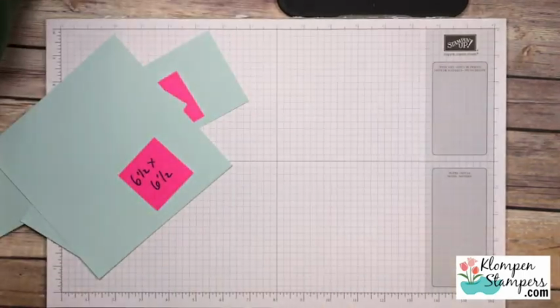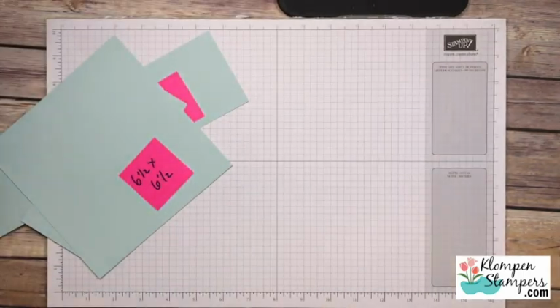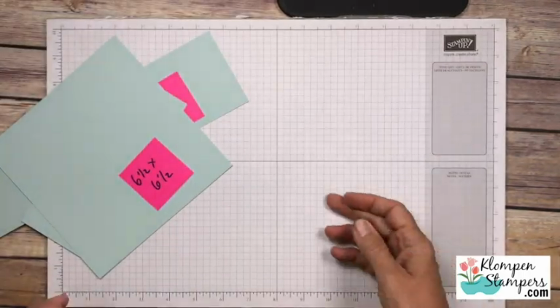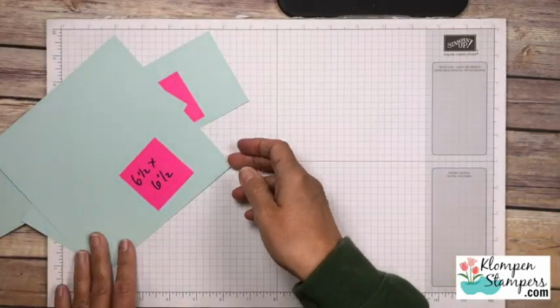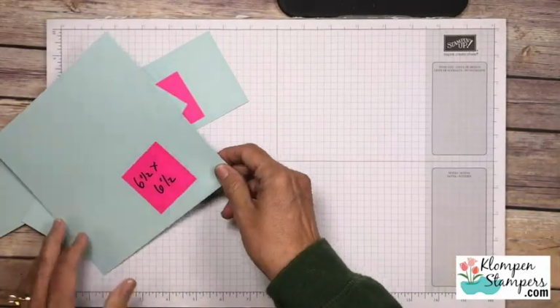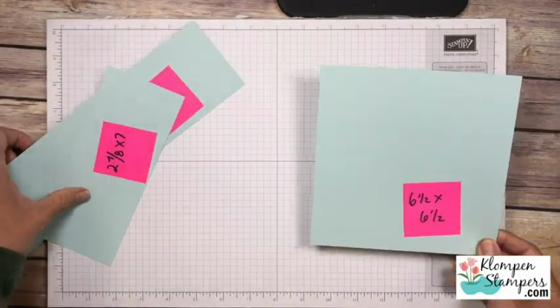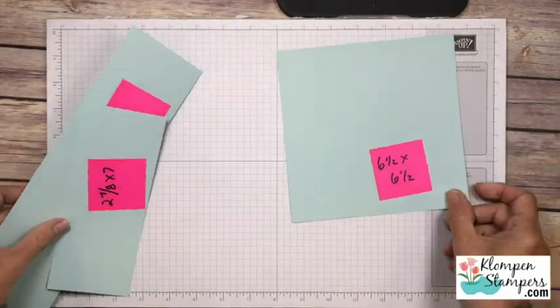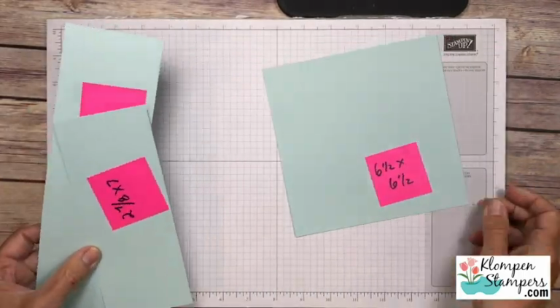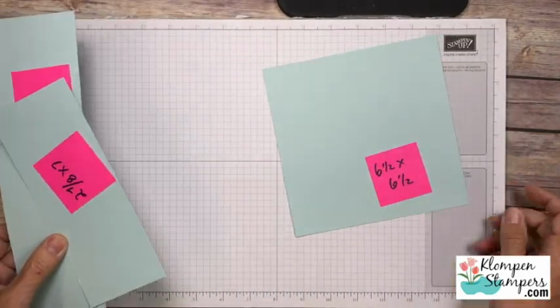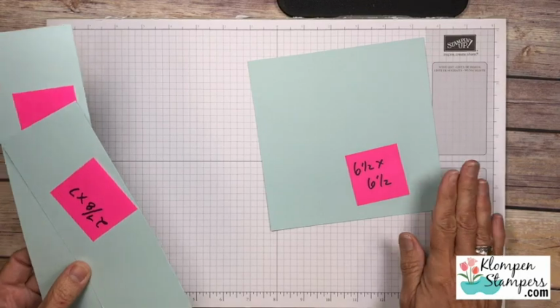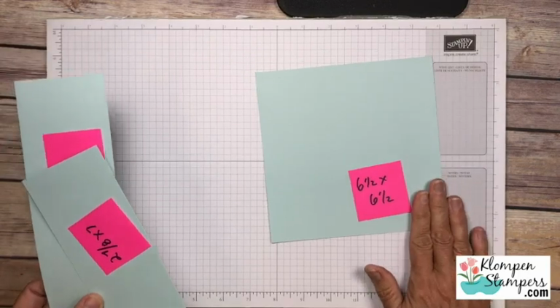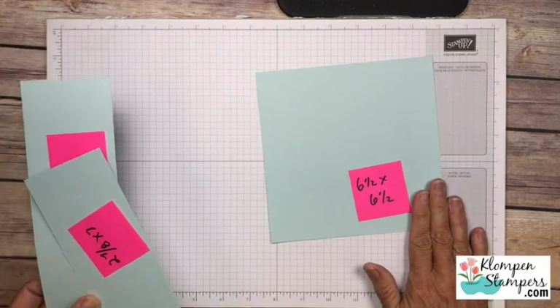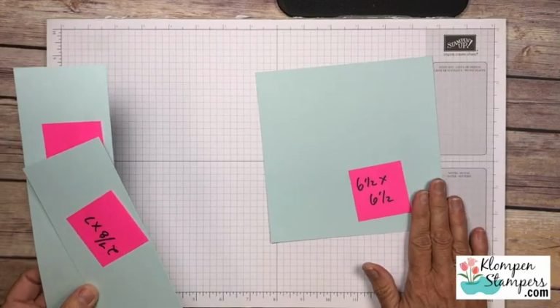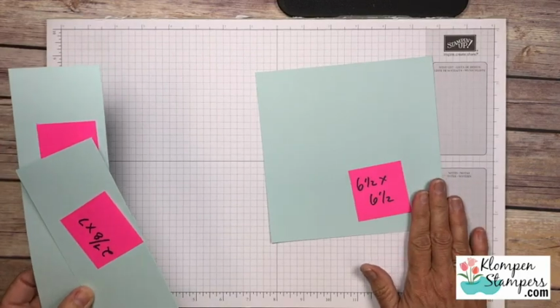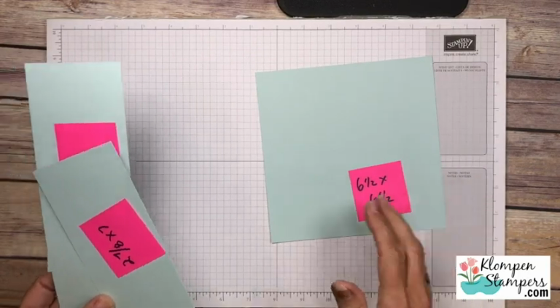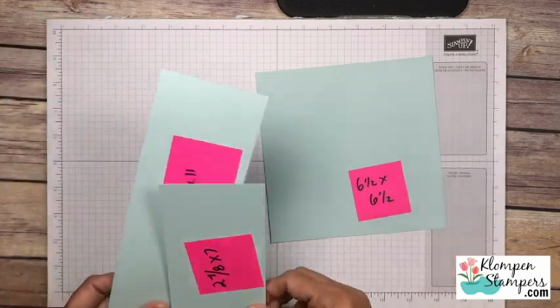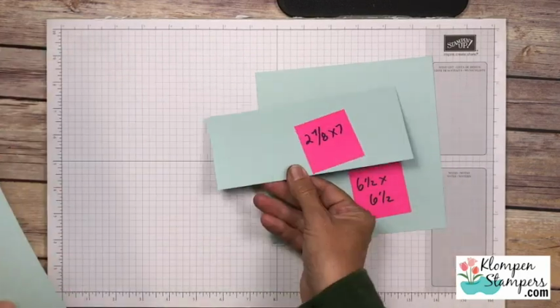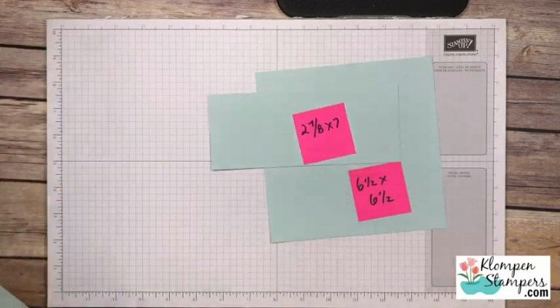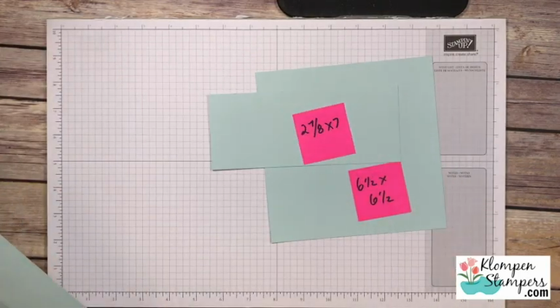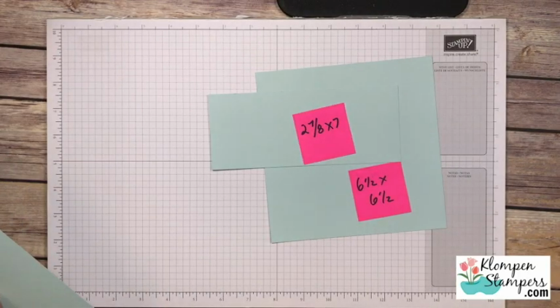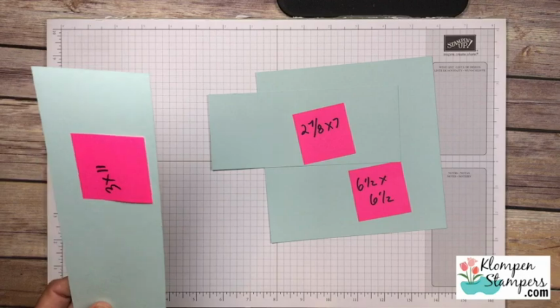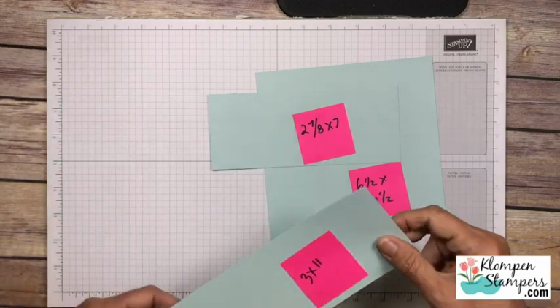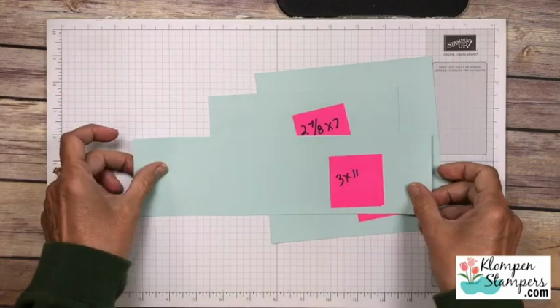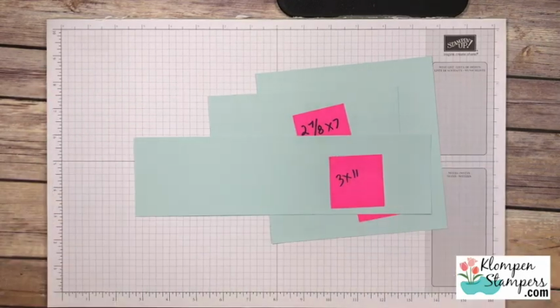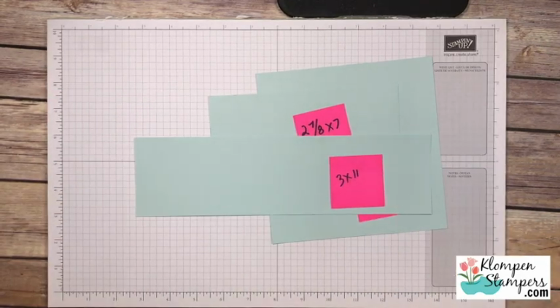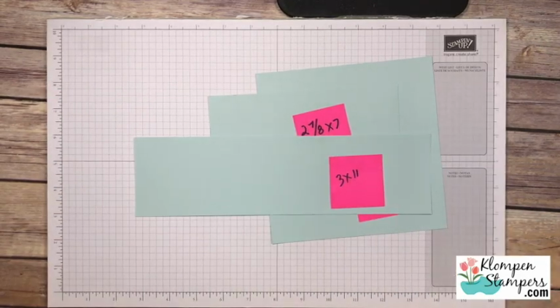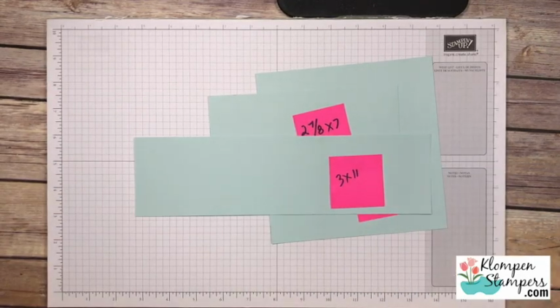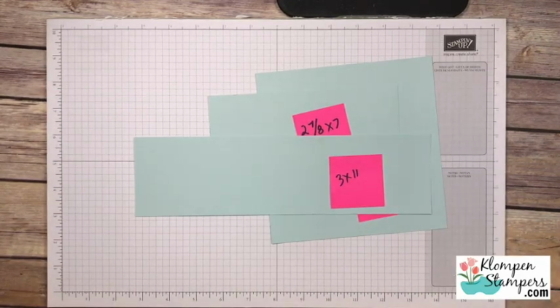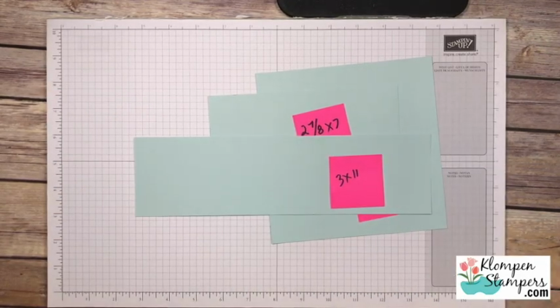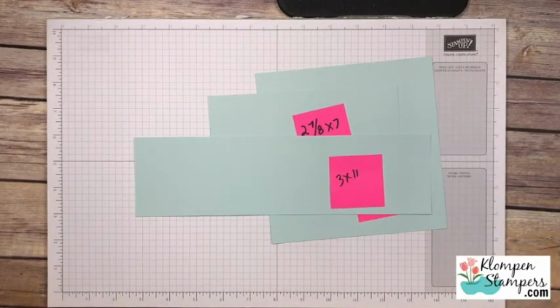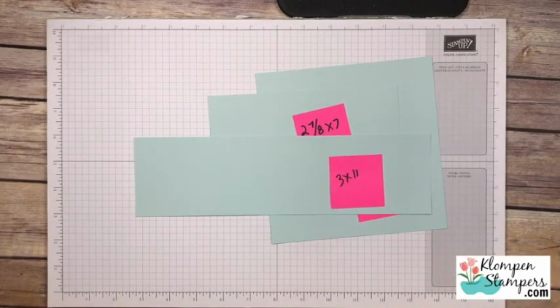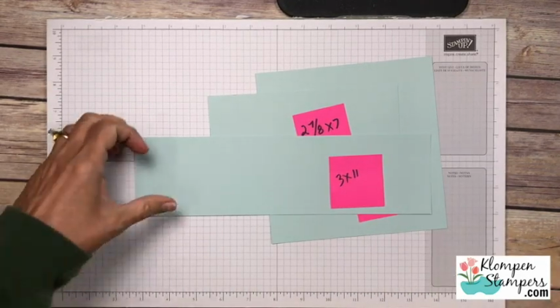So we have several pieces going on here. I have a 6½ x 6½ piece of cardstock. I have a 2⅞ x 7 and a 3 x 11, and all of these go into making our box.